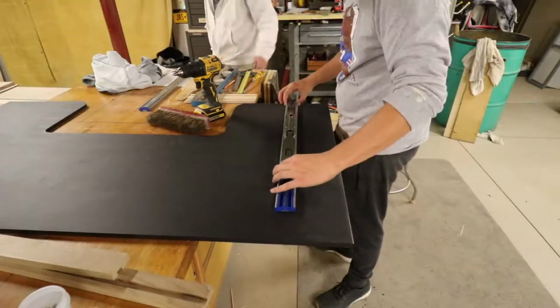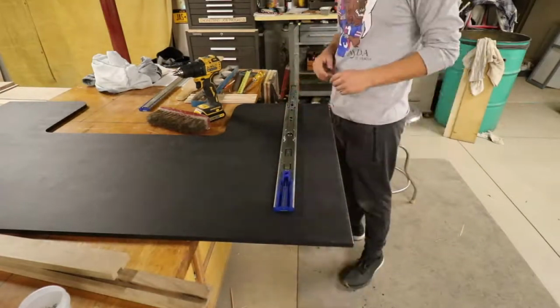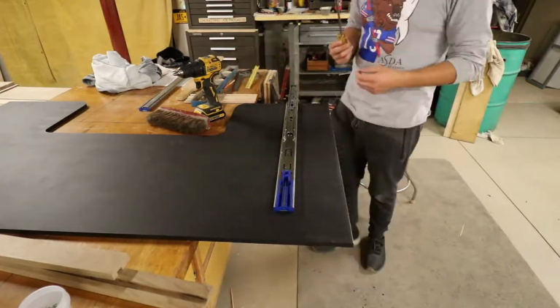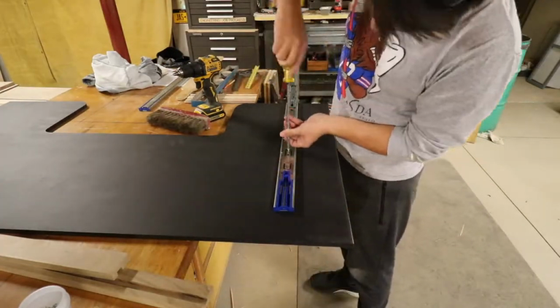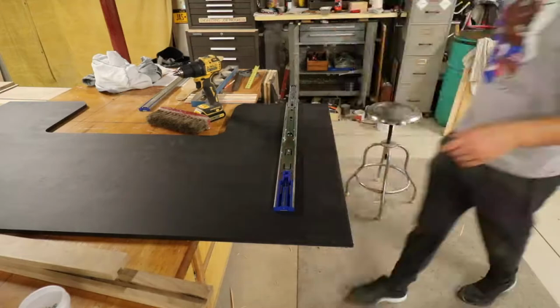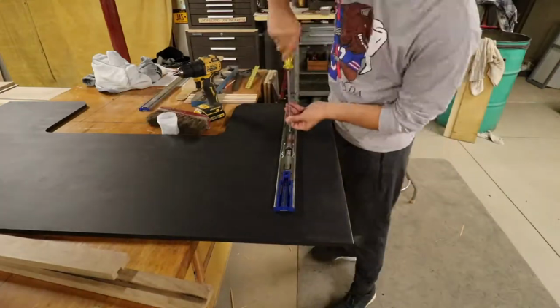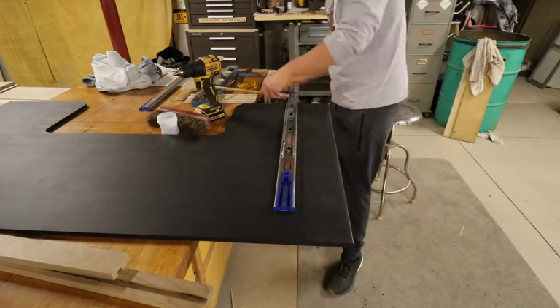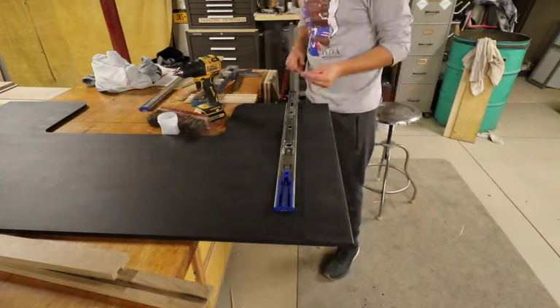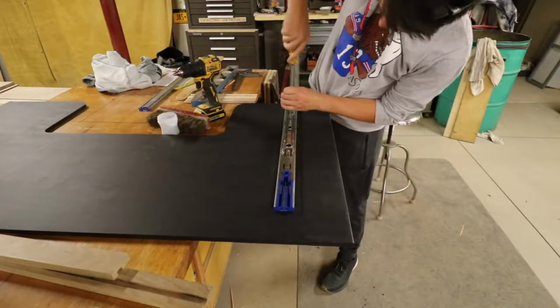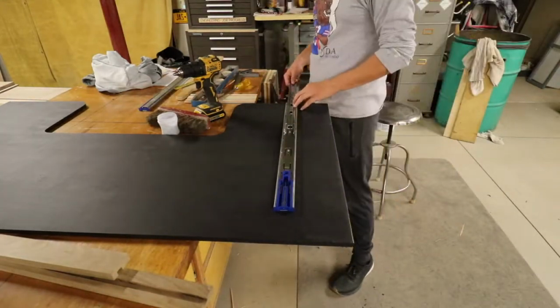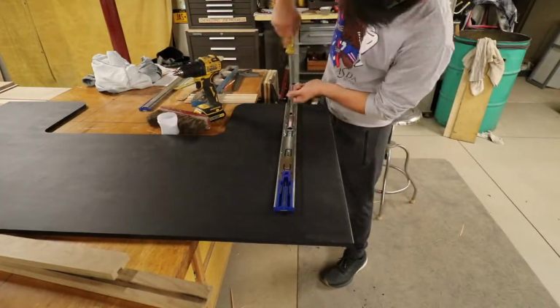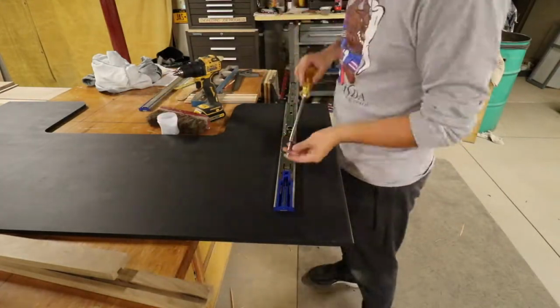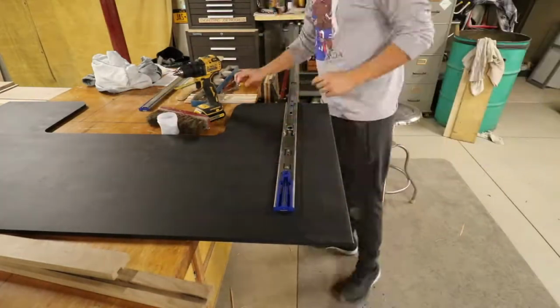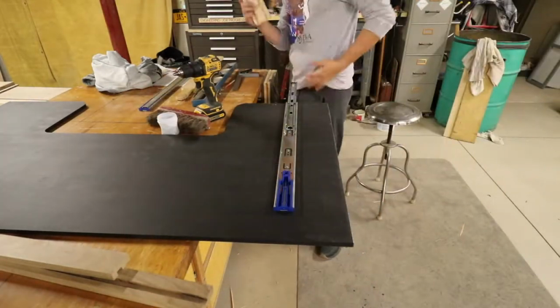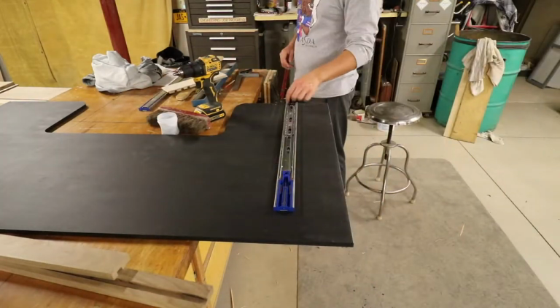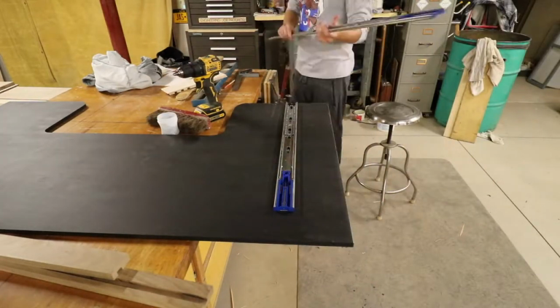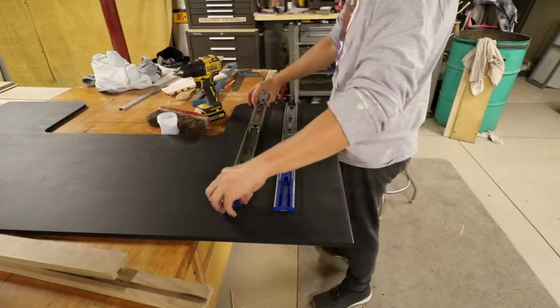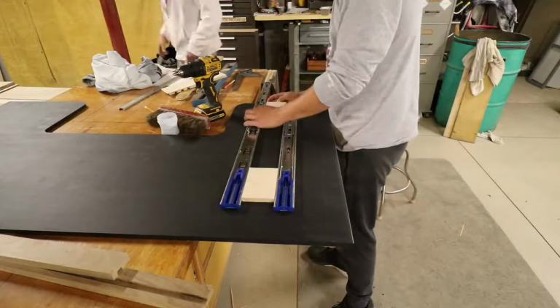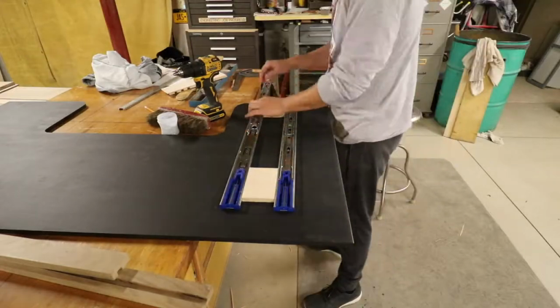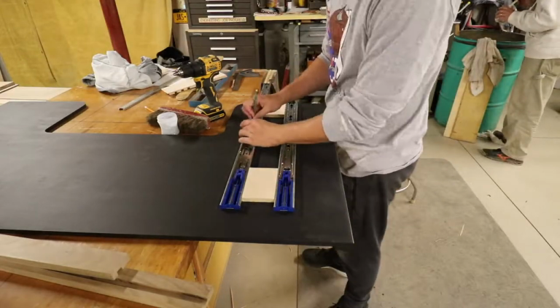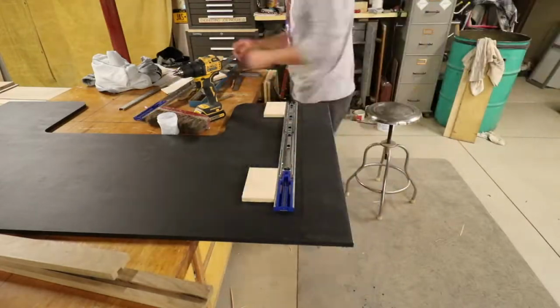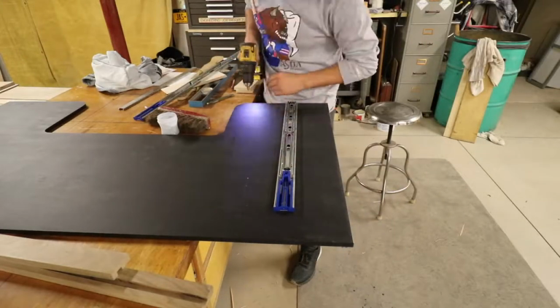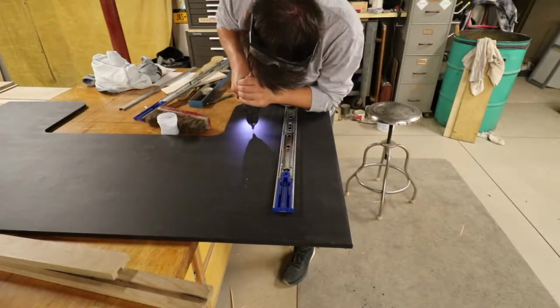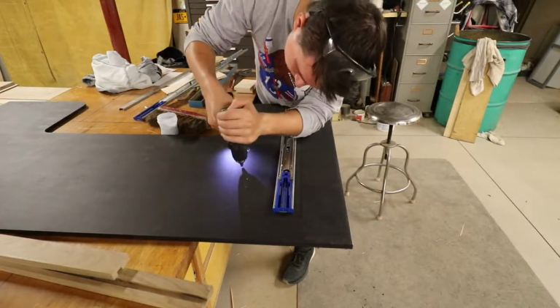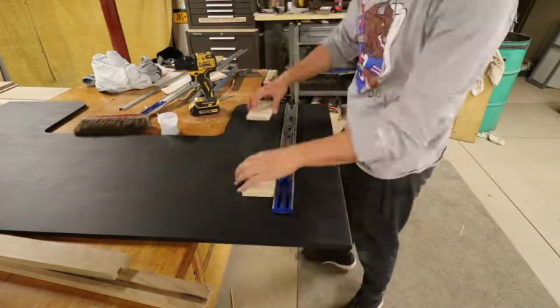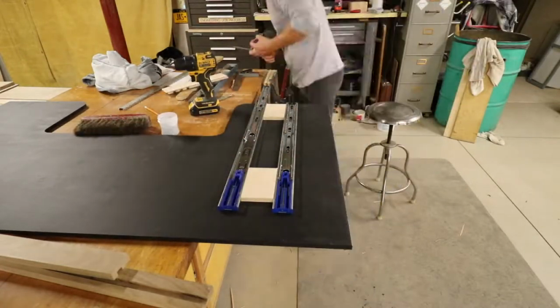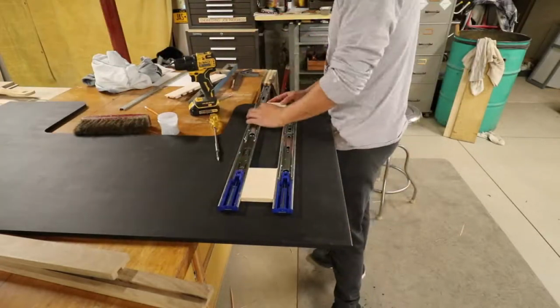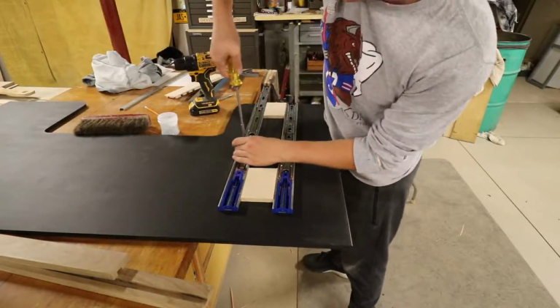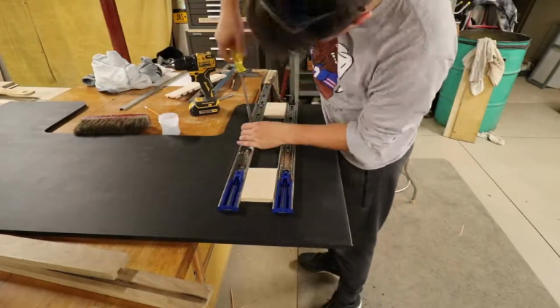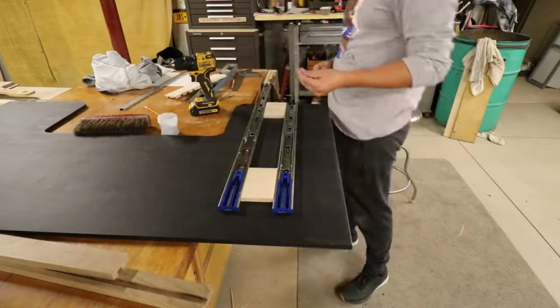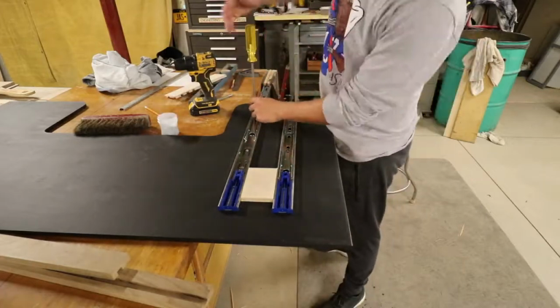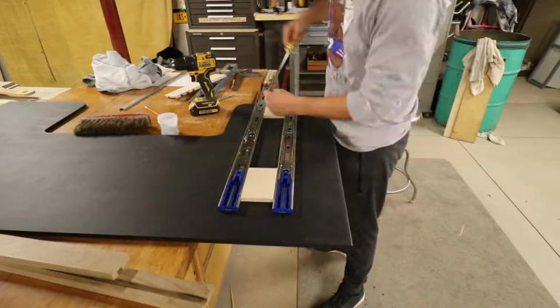Now that the paint is dry, I start setting up the keyboard slides on the lower bigger plywood piece. There will be two on each side, four in total. You have to be very careful to make sure all four drawer slides are parallel or else it will not slide correctly.